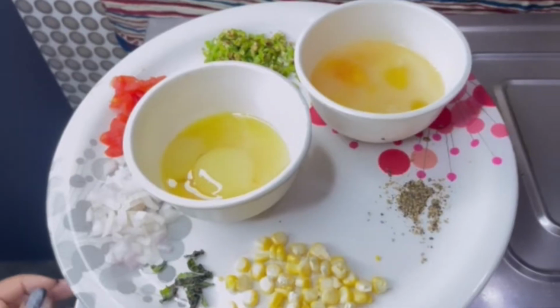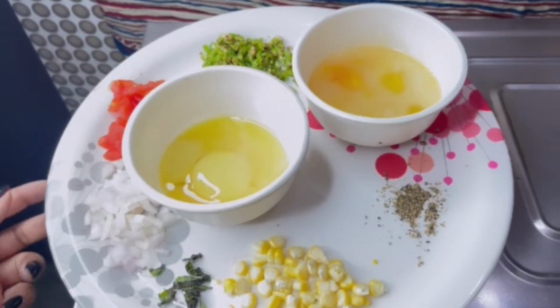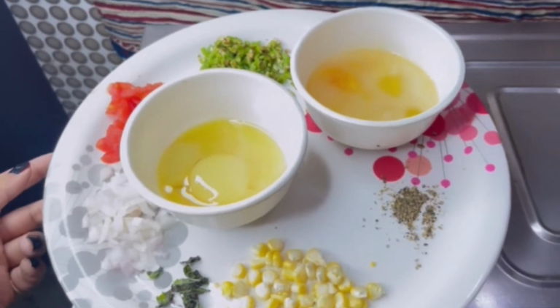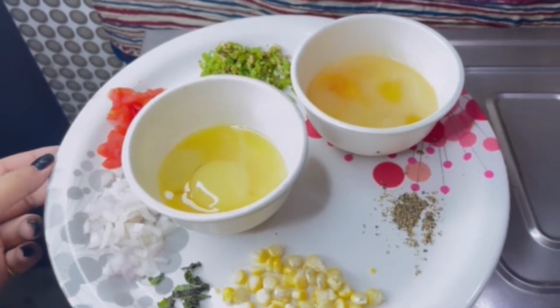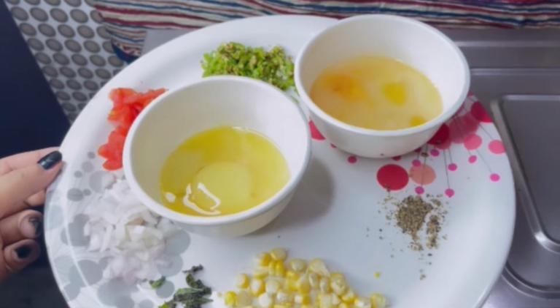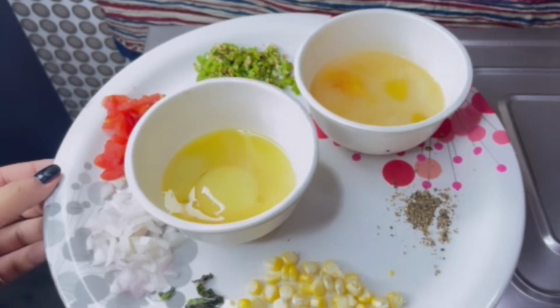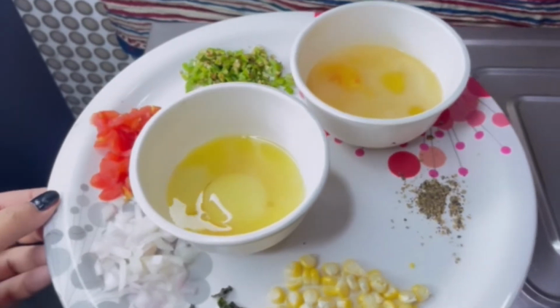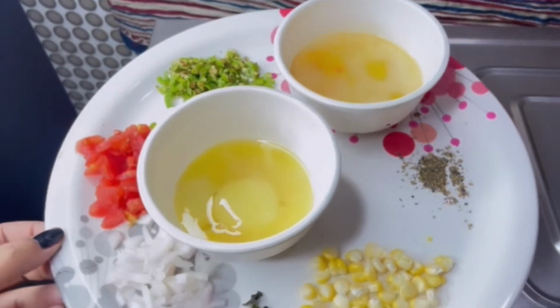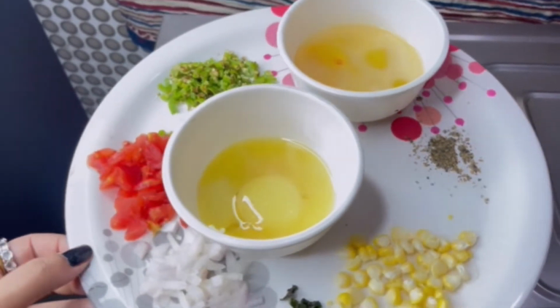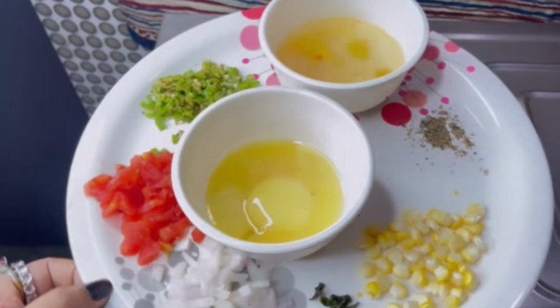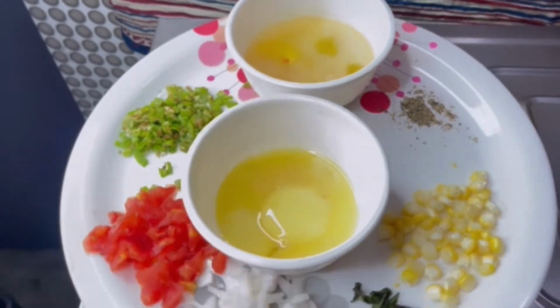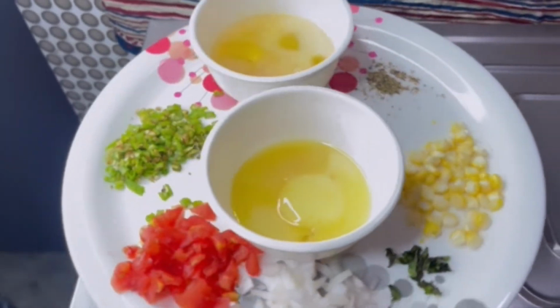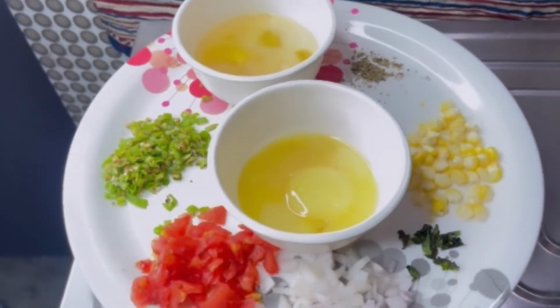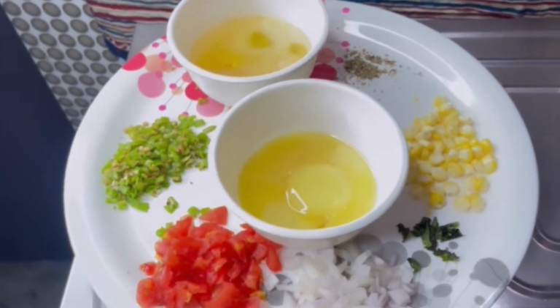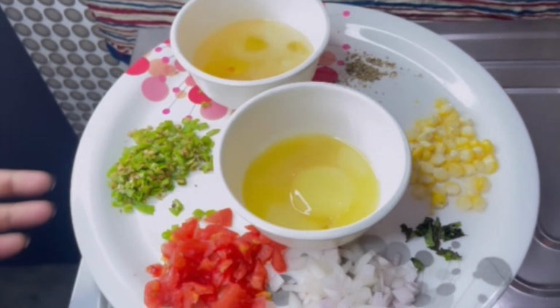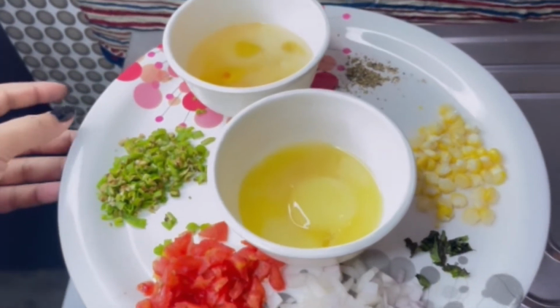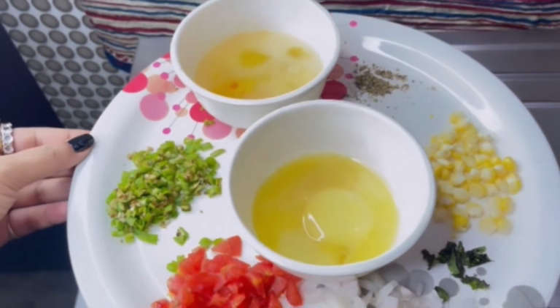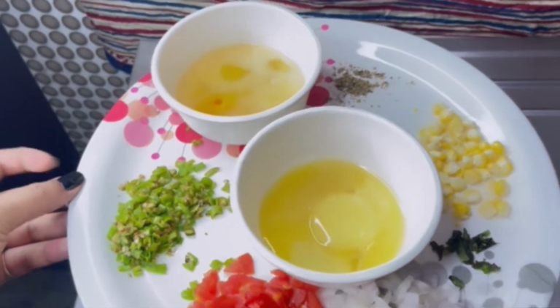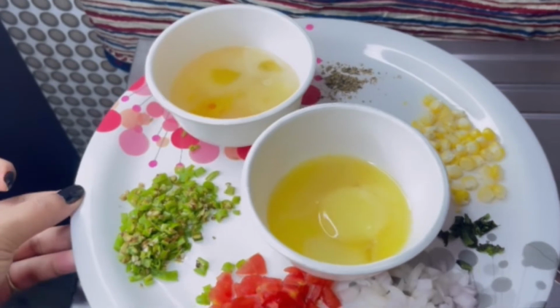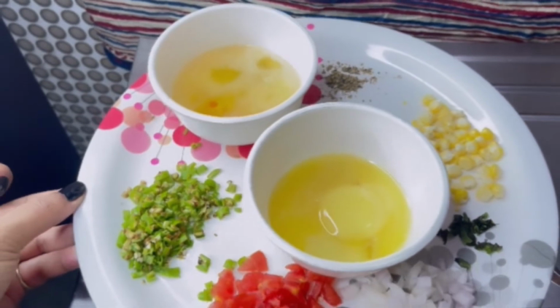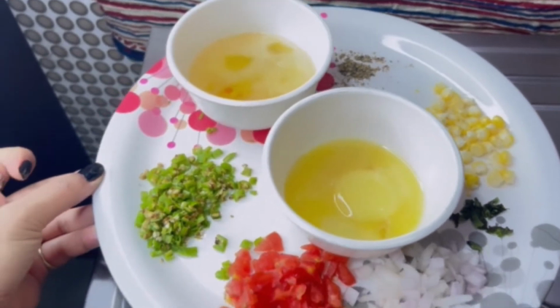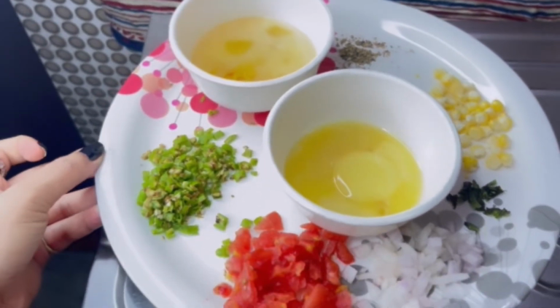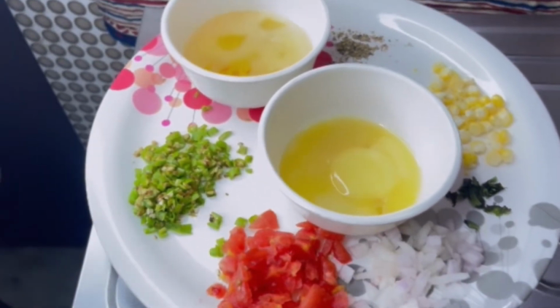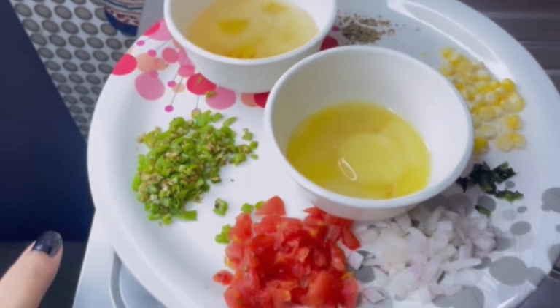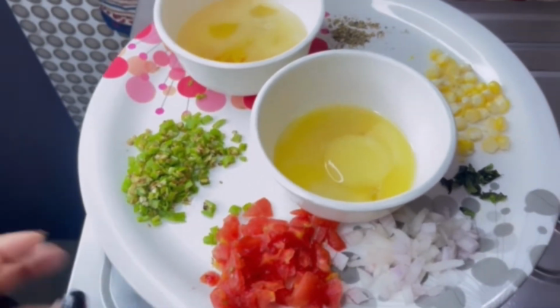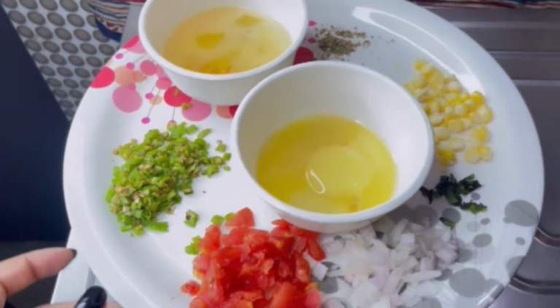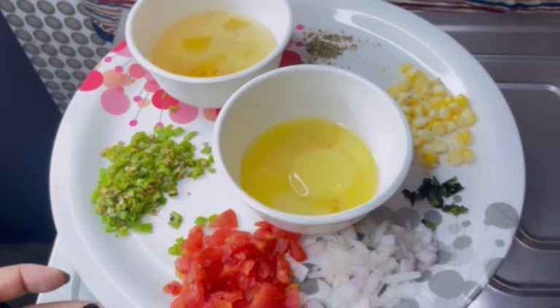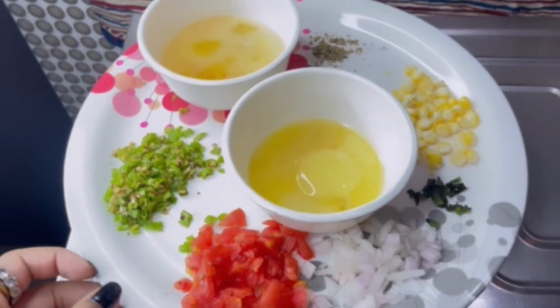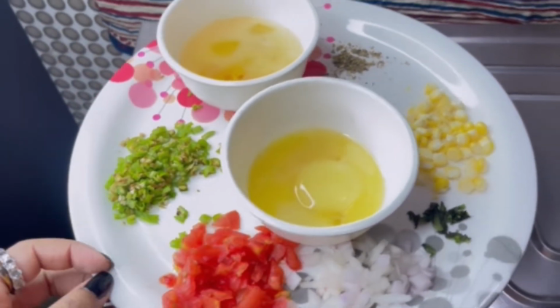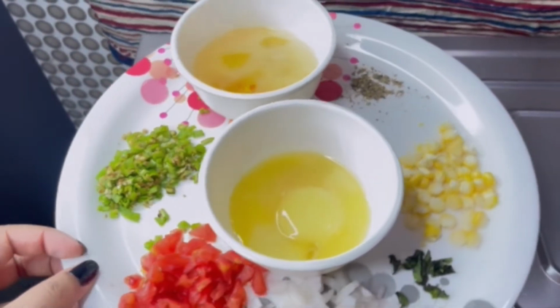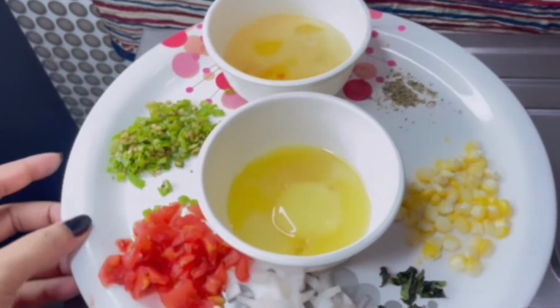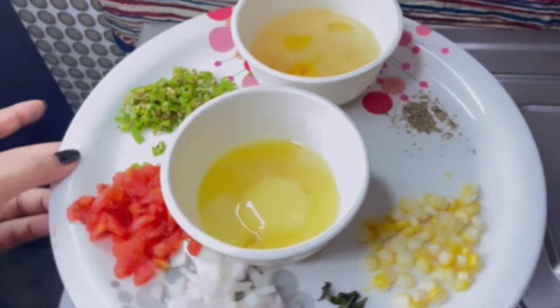Assalamu alaikum everyone, I hope you will be fine. I am going to tell you that I am going to make a French omelette when I start my diet. I am going to eat it at night.